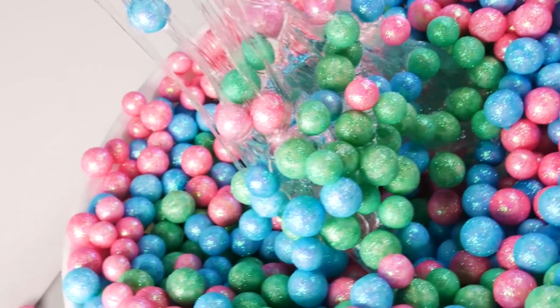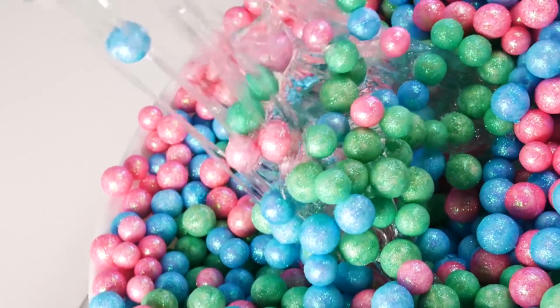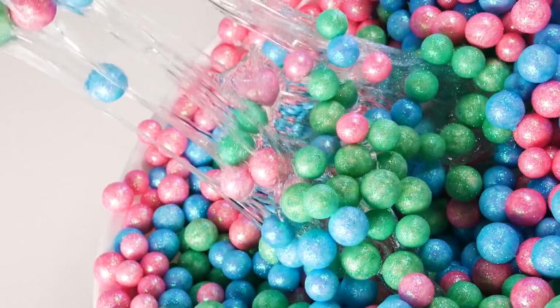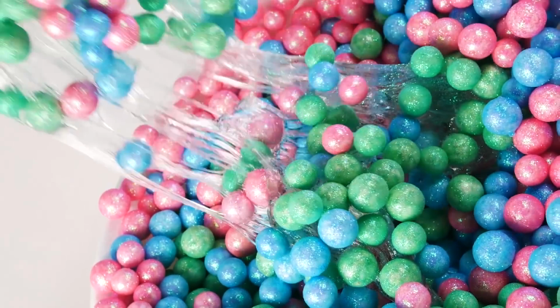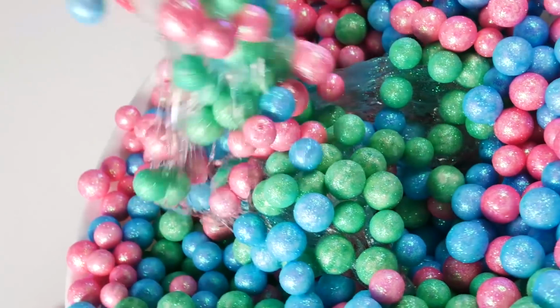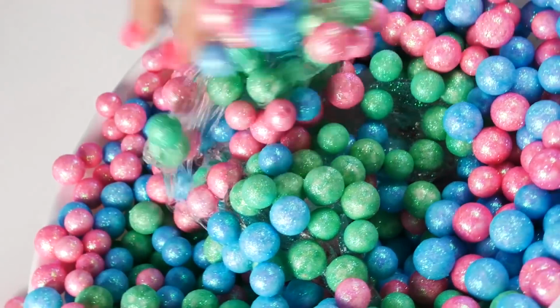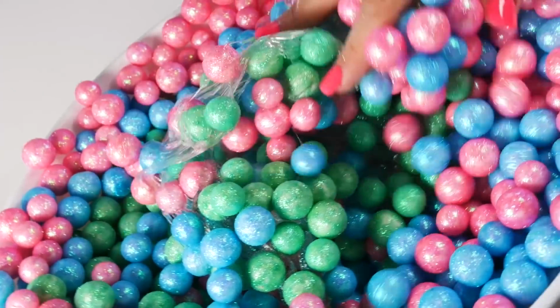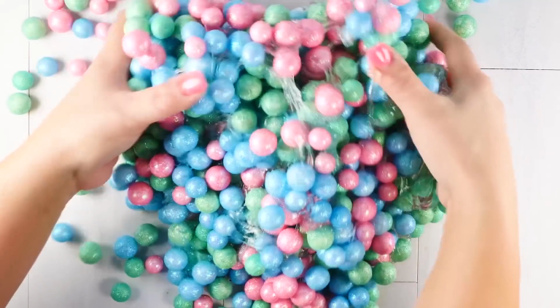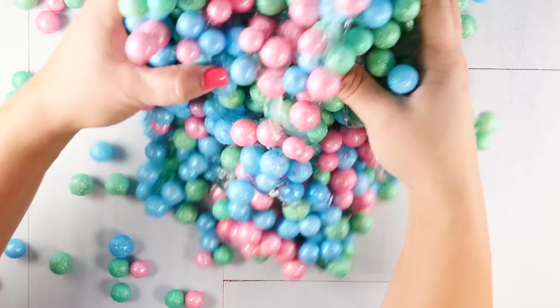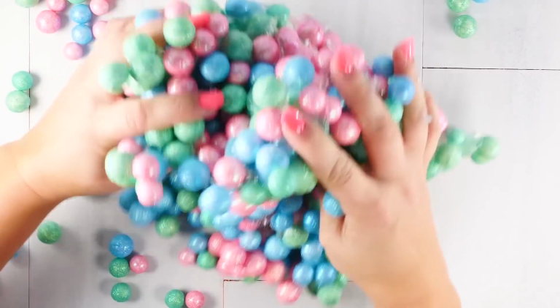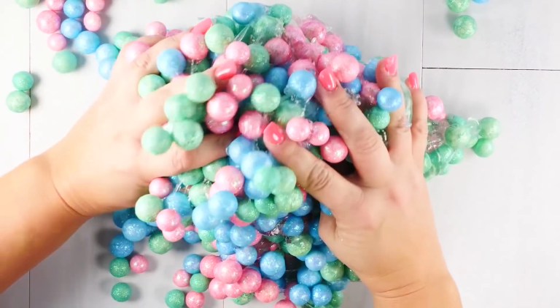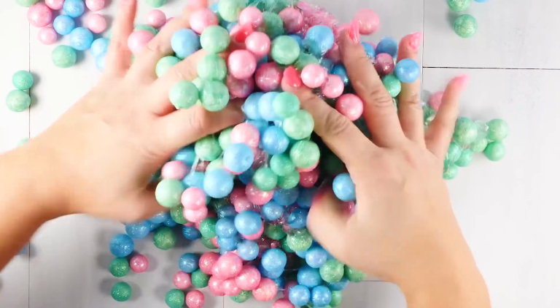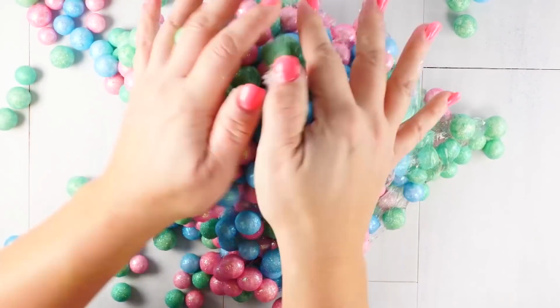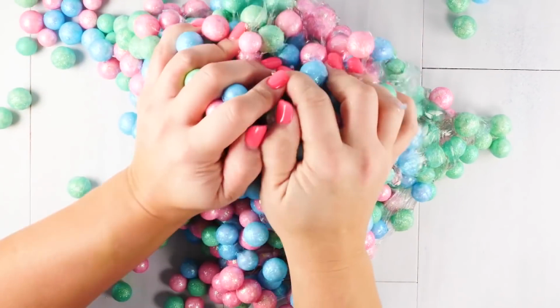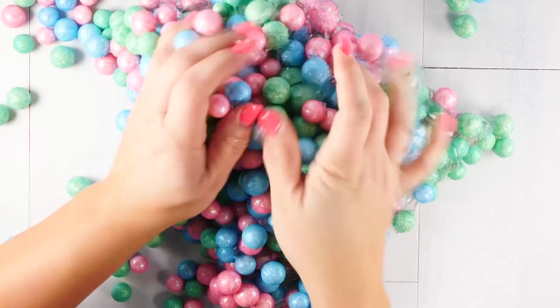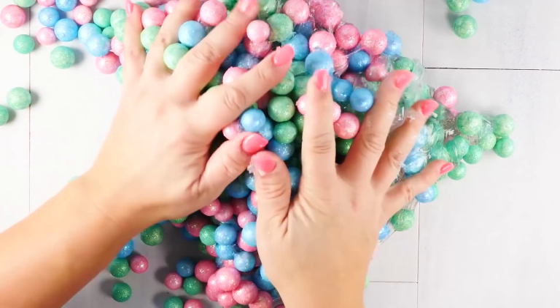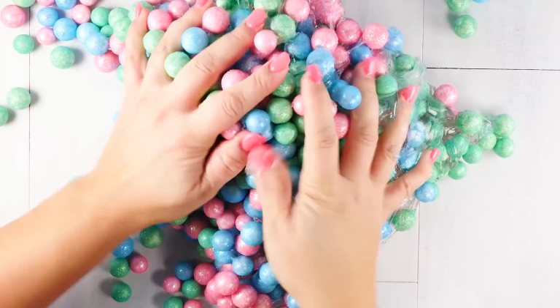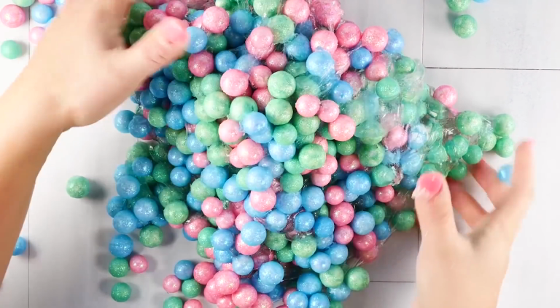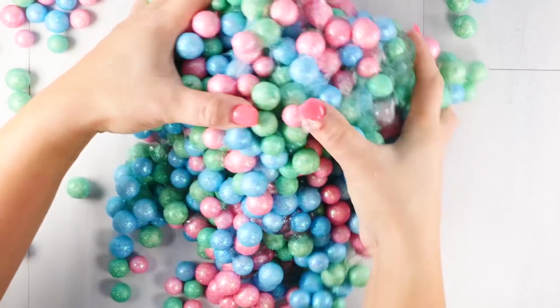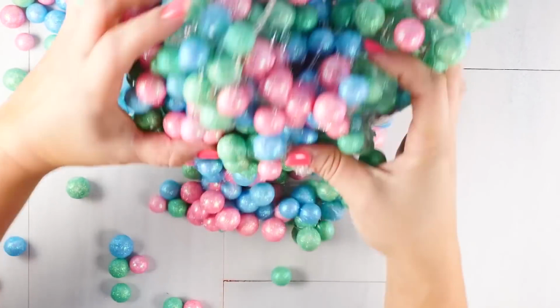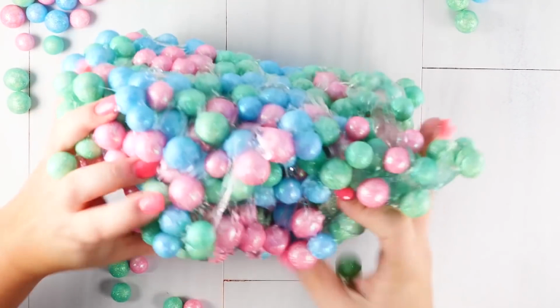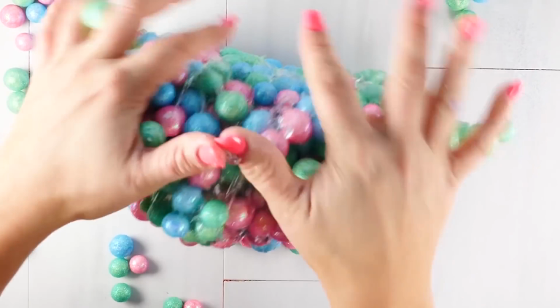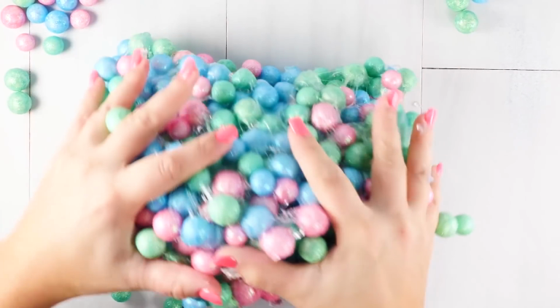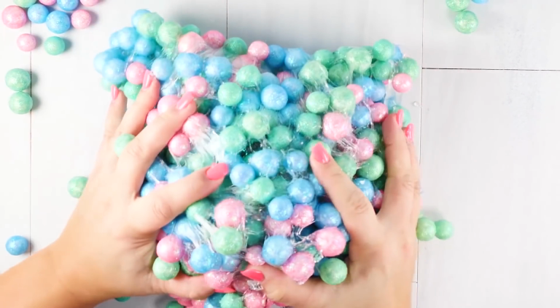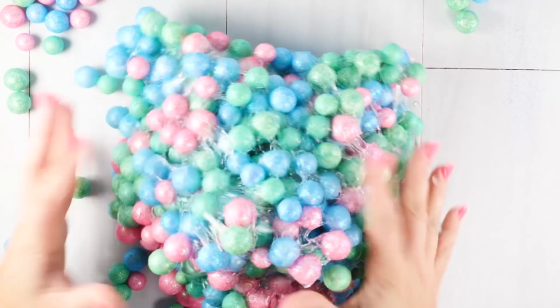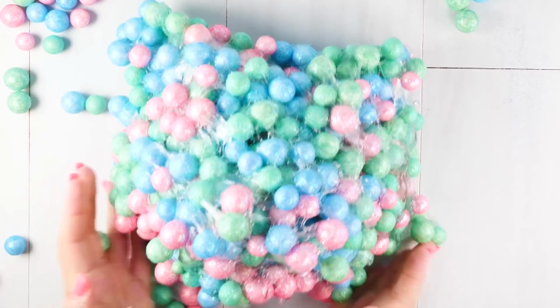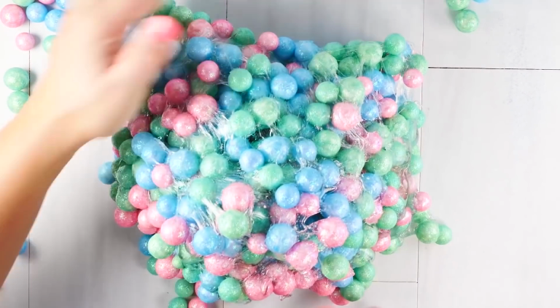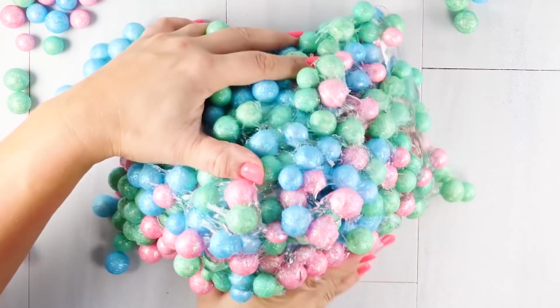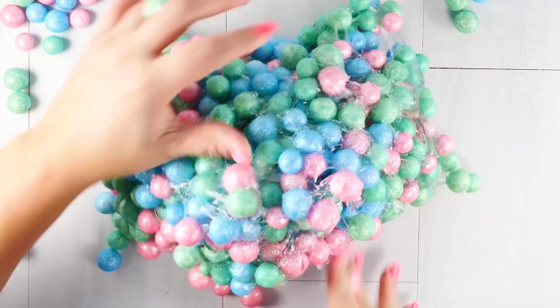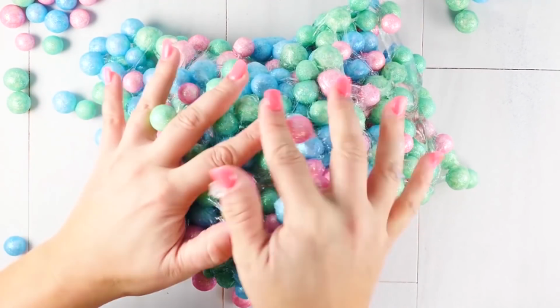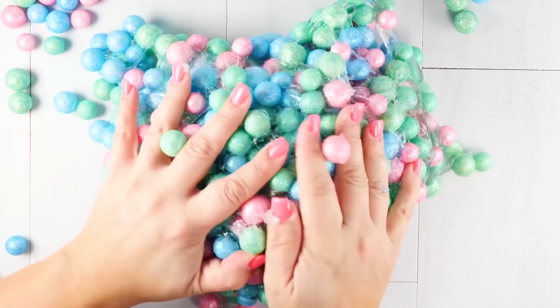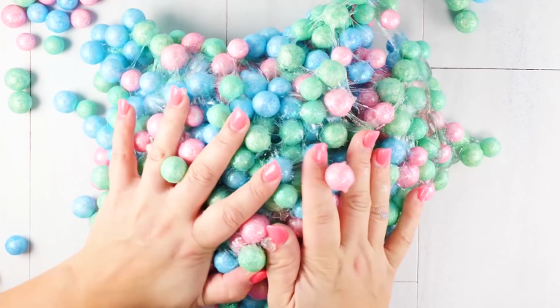You can see the clear slime being pulled up with those styrofoam balls in it. This one got so big — it held so many styrofoam balls, it was again hard to hold because it is huge. I need bigger hands!